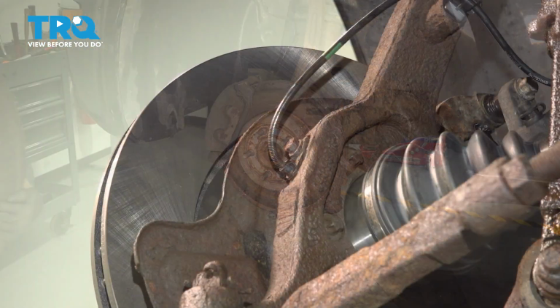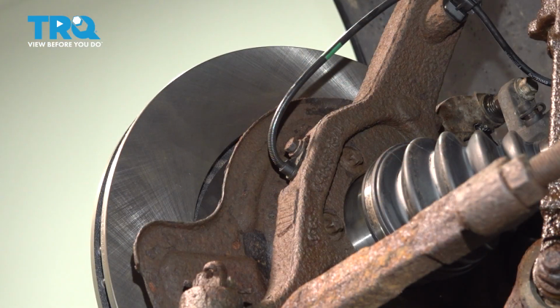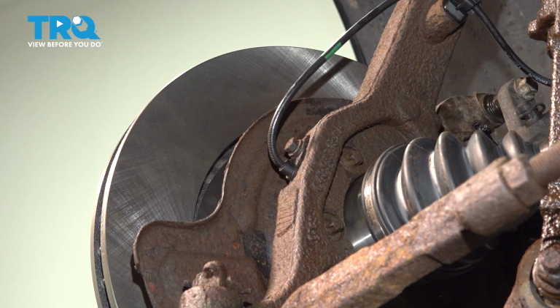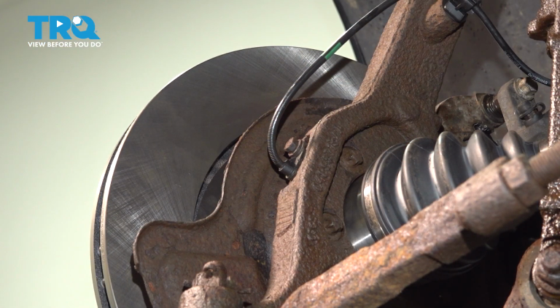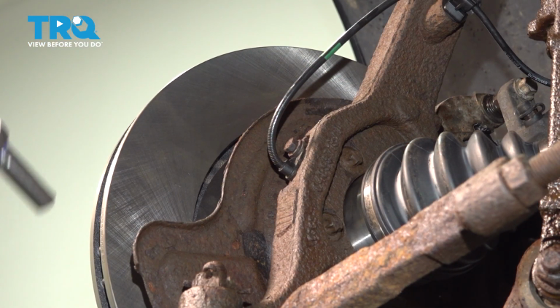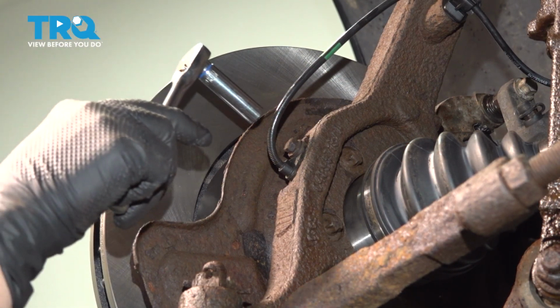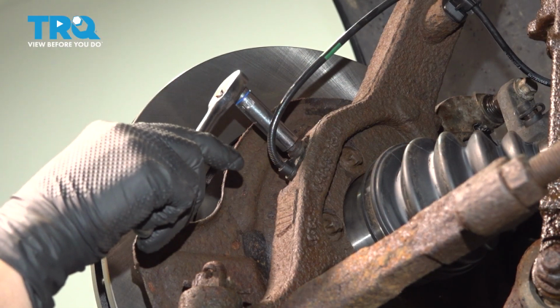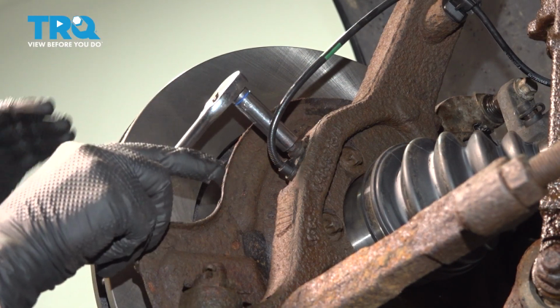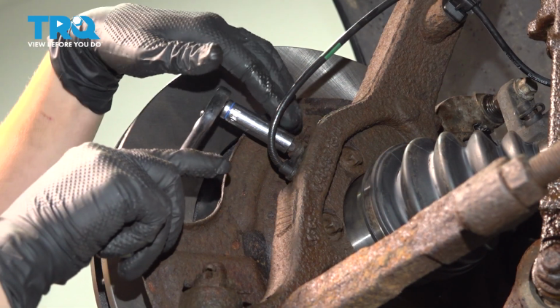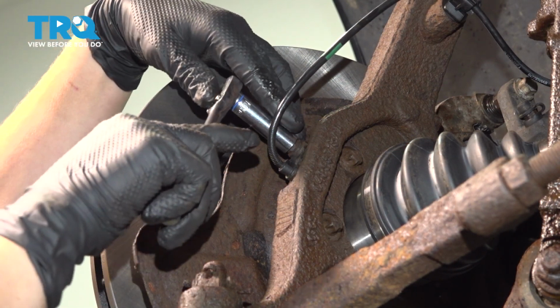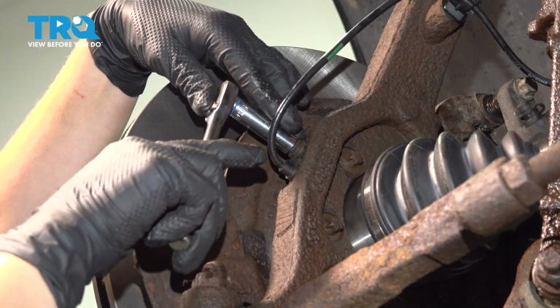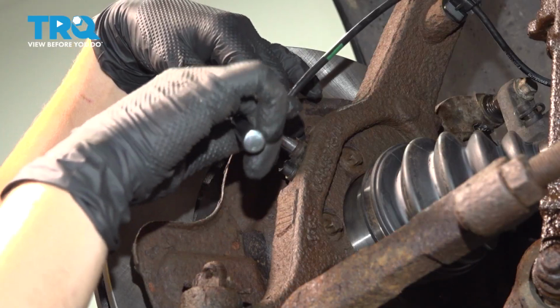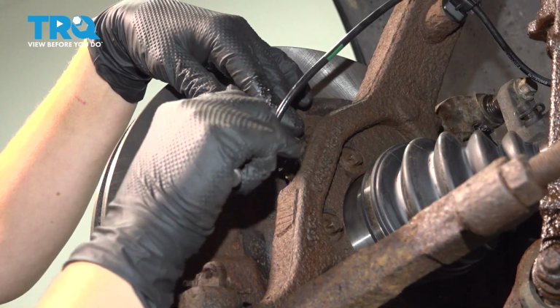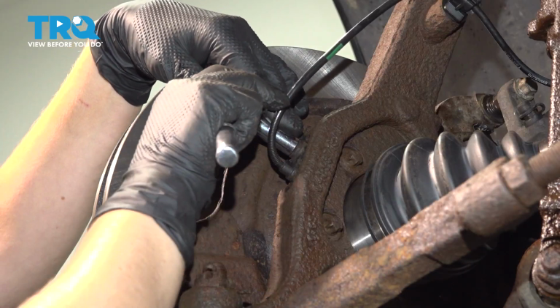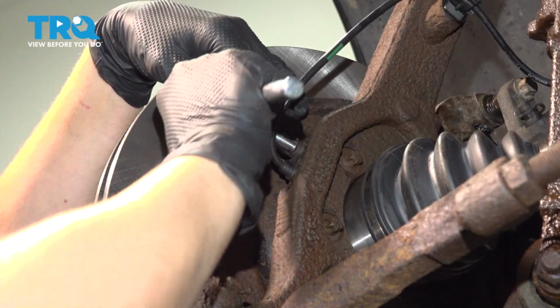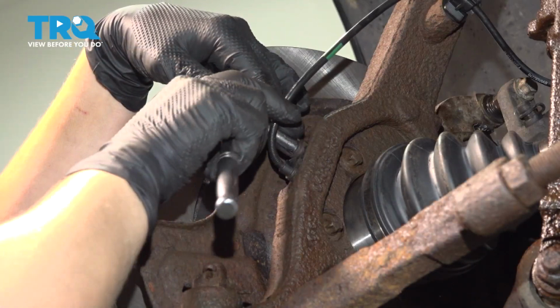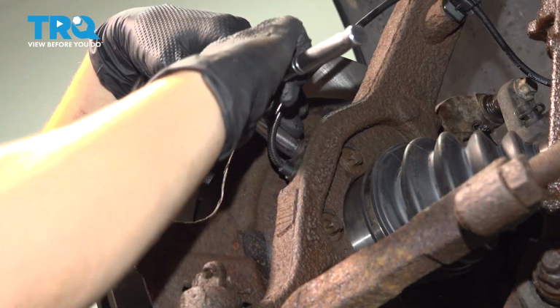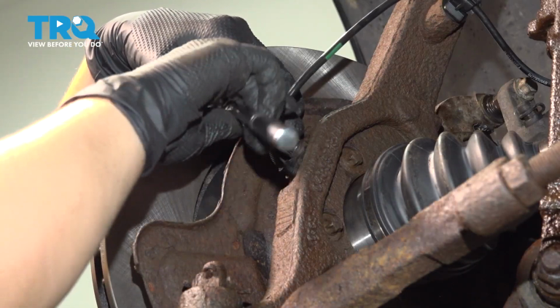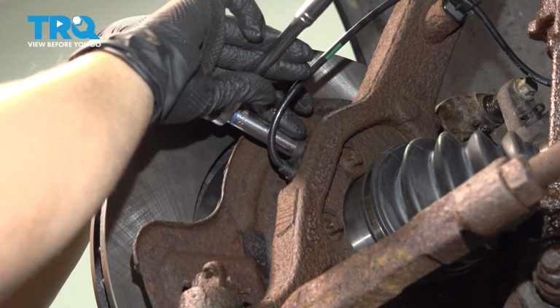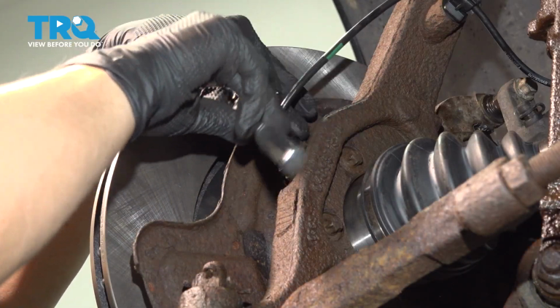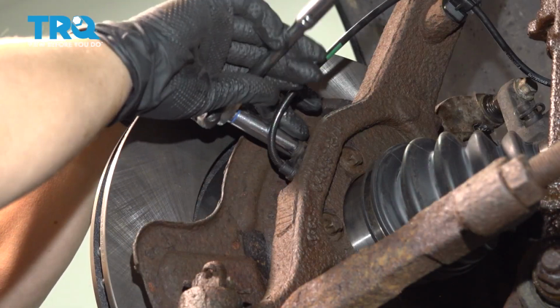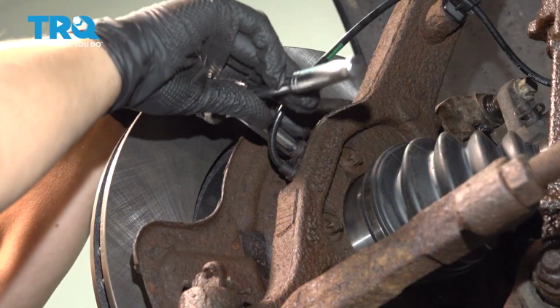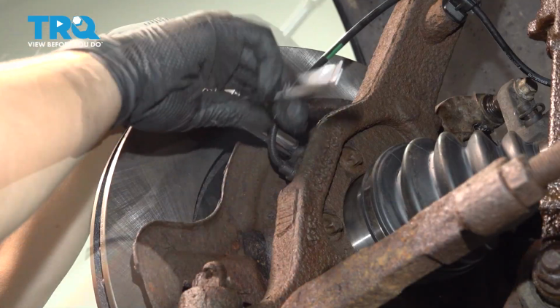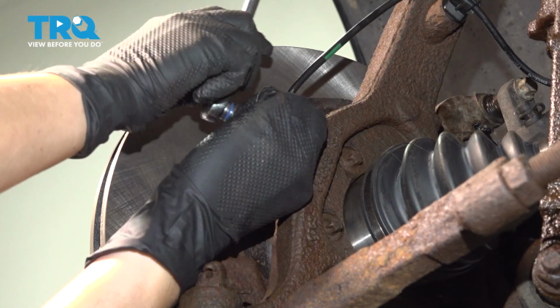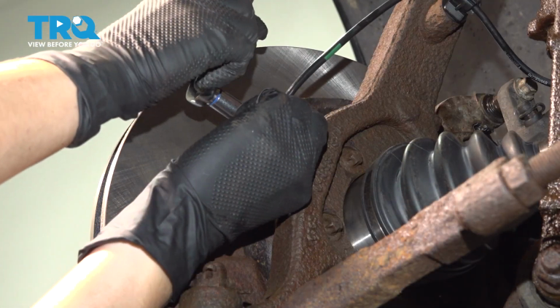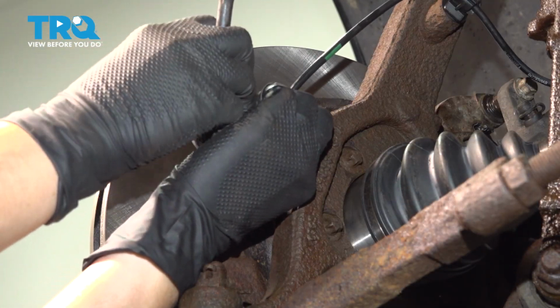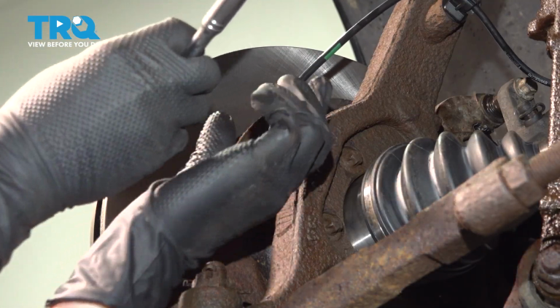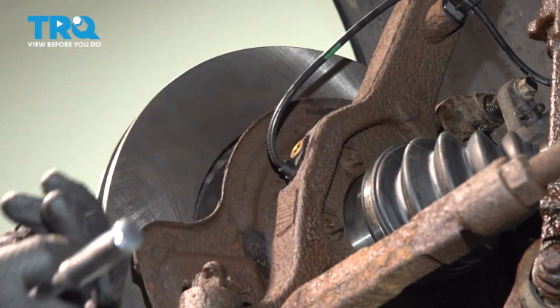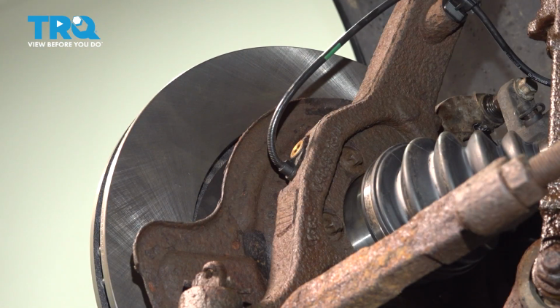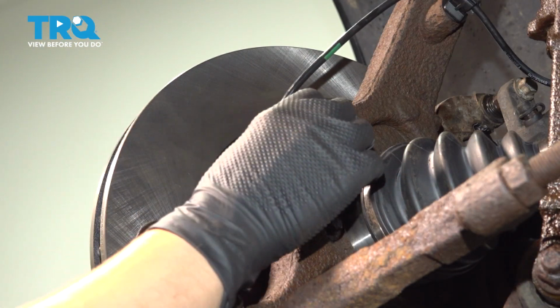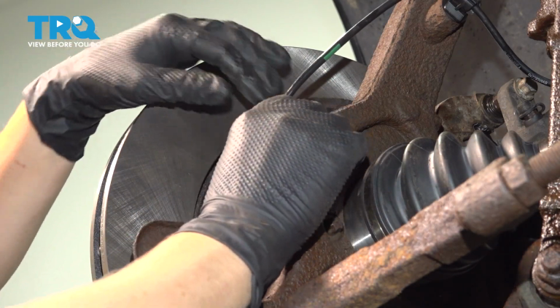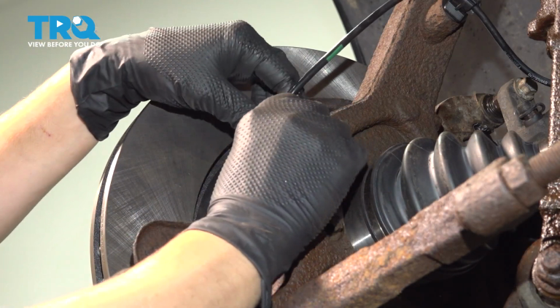Using a 10-millimeter socket, we're going to take out this bolt for our speed sensor. Now remove your speed sensor.